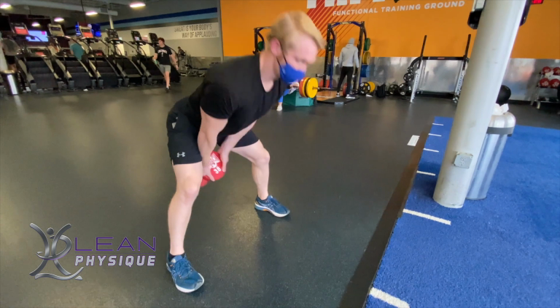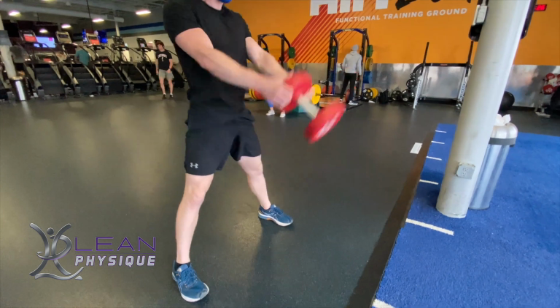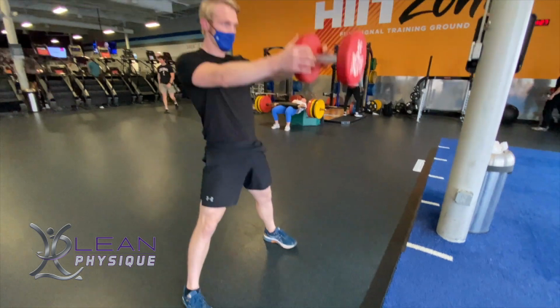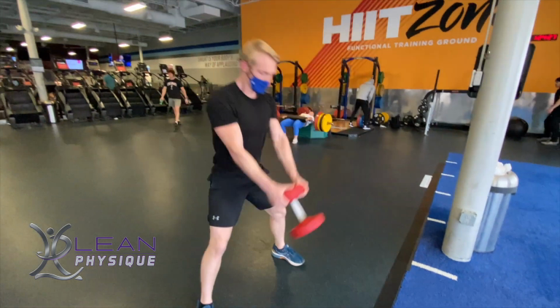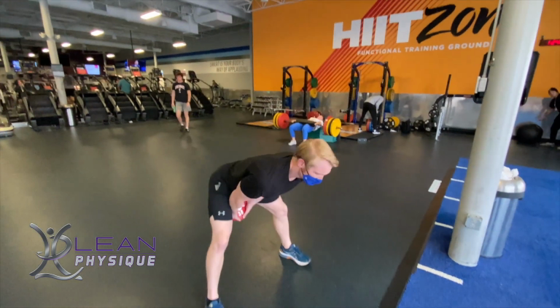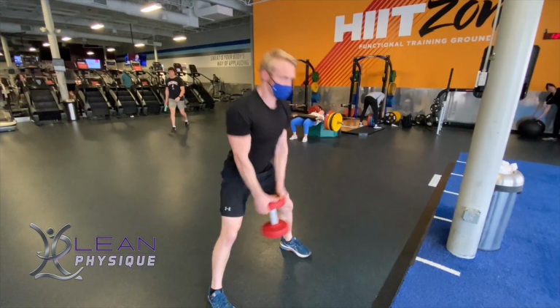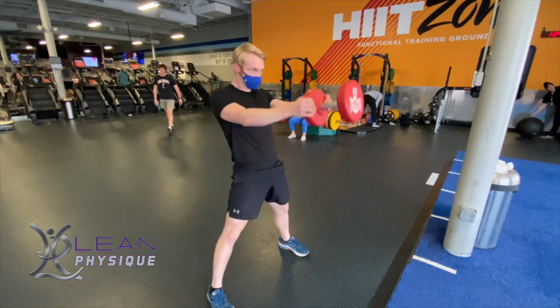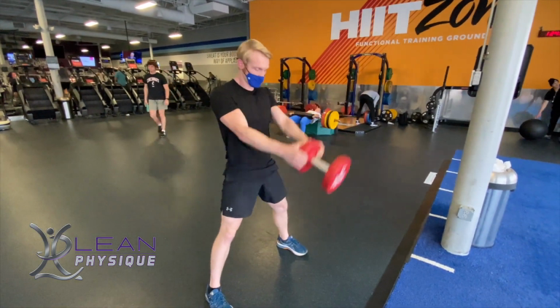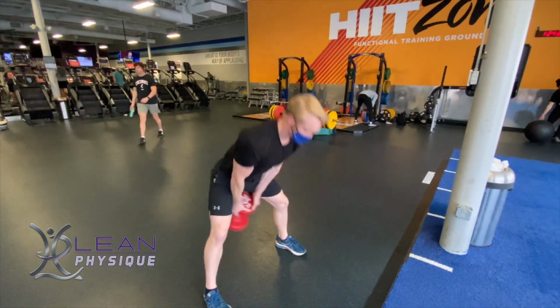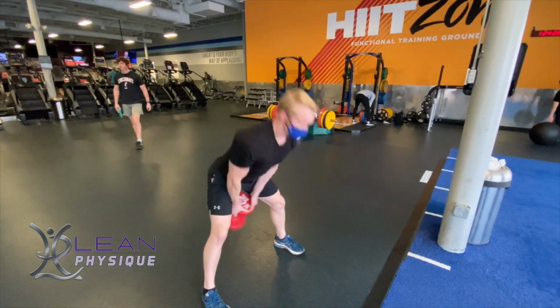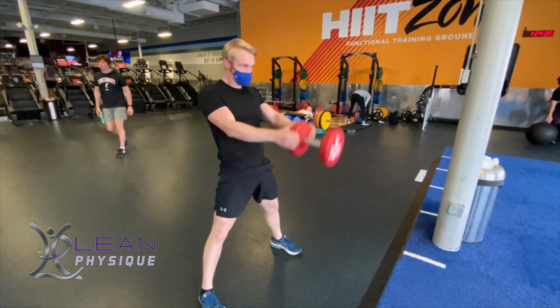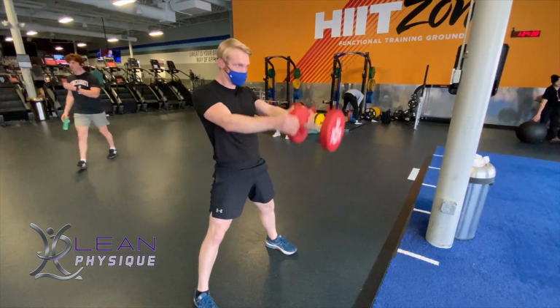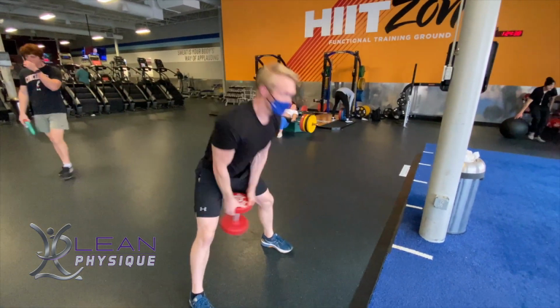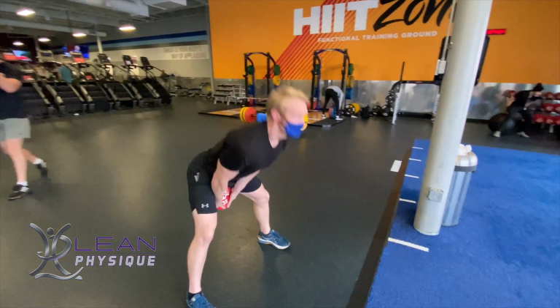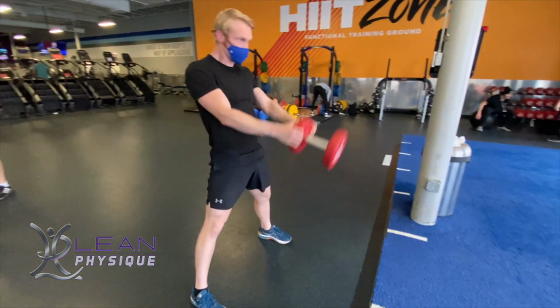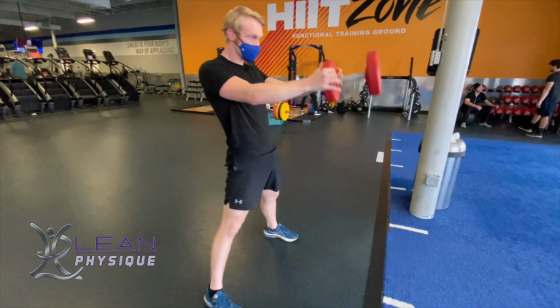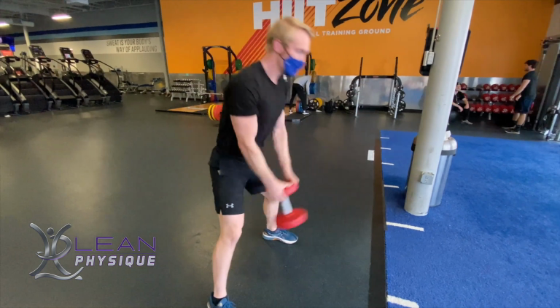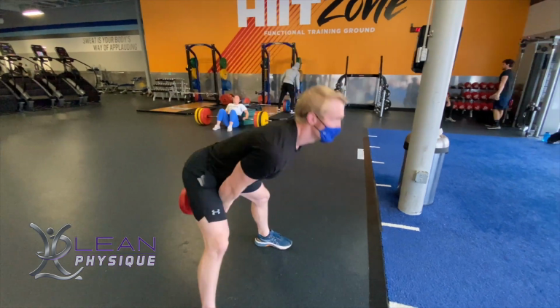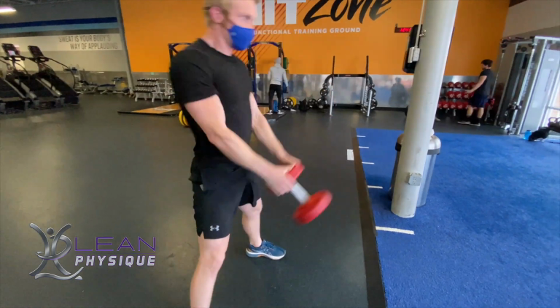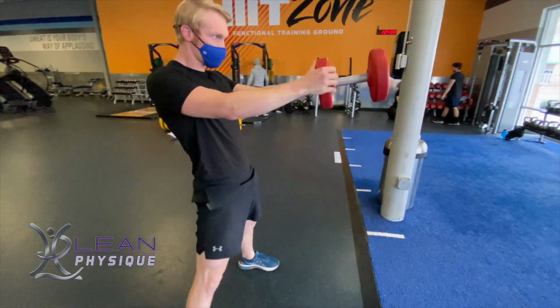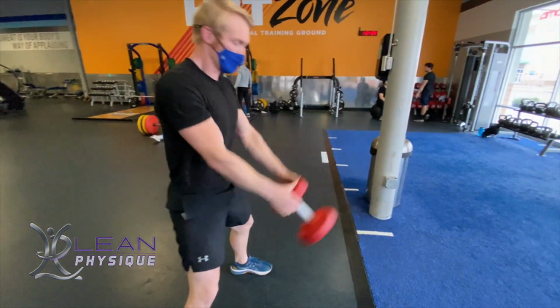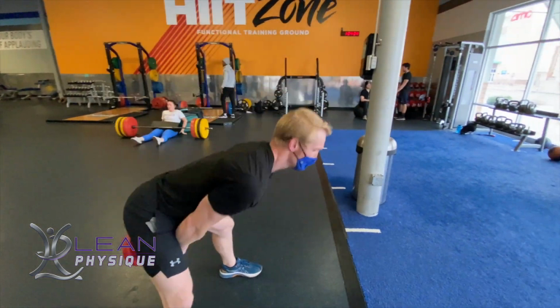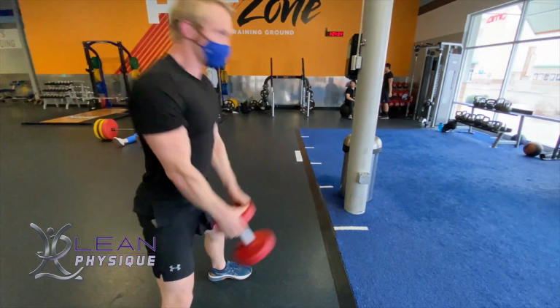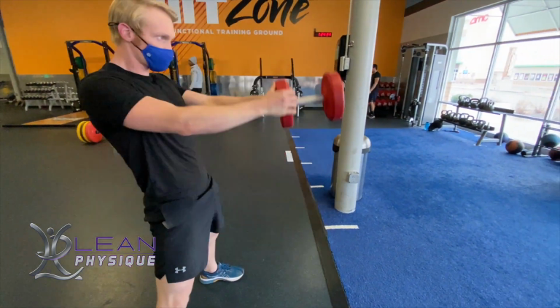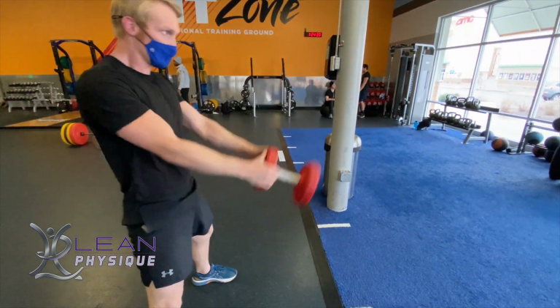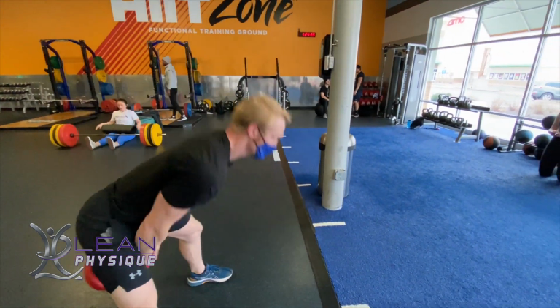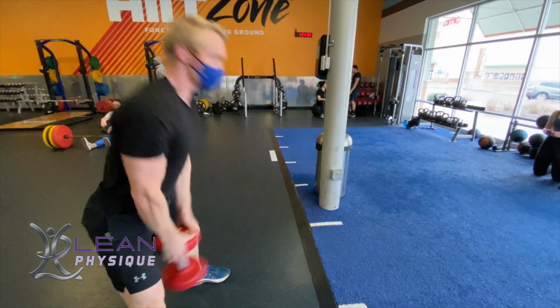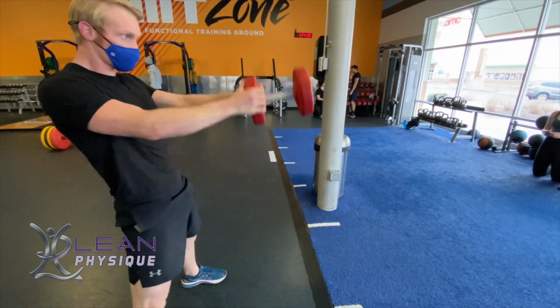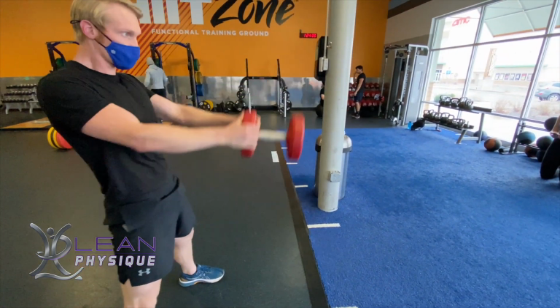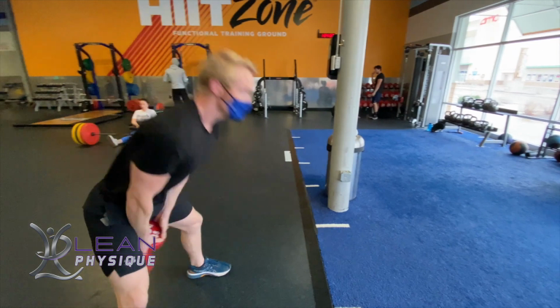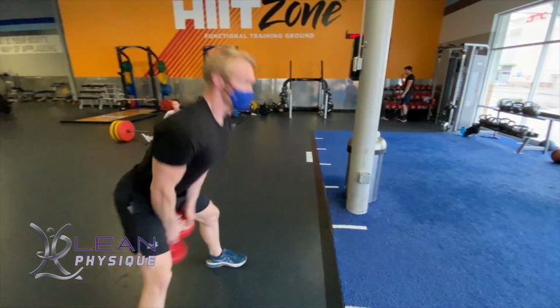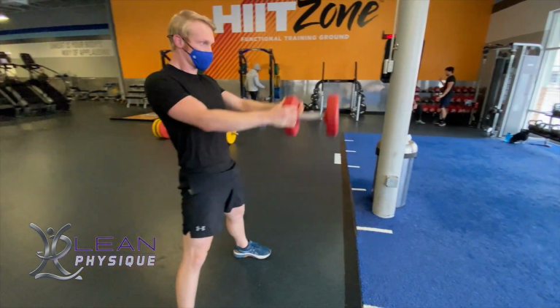Hello everyone, I'm John Kleinhentz with Lean Physique. Today we're going to be looking at an exercise — it's the dumbbell swing. This is the same thing as a kettlebell swing, but you can do it with dumbbells if you don't have other resources at the gym available.